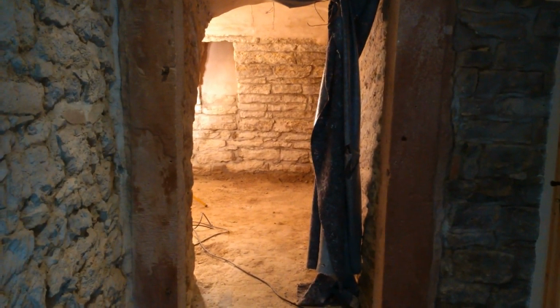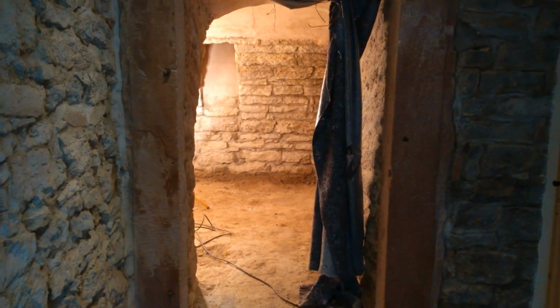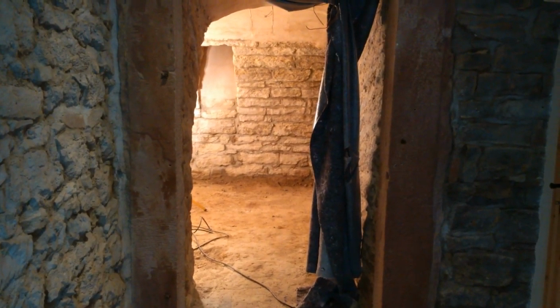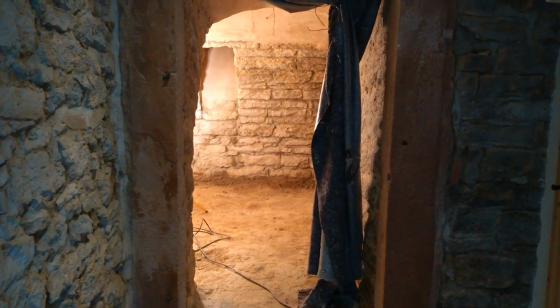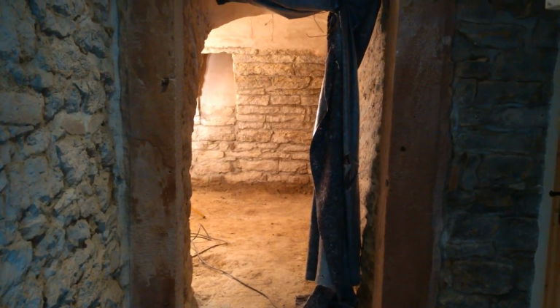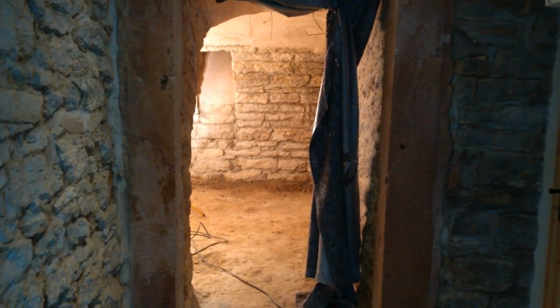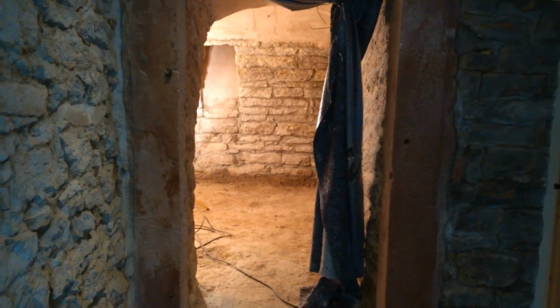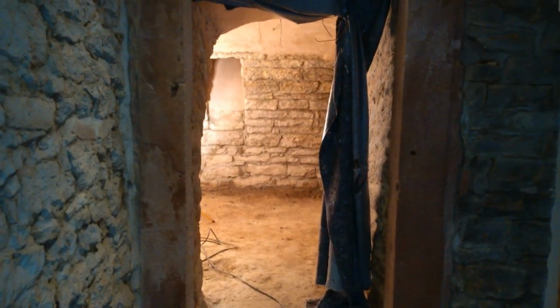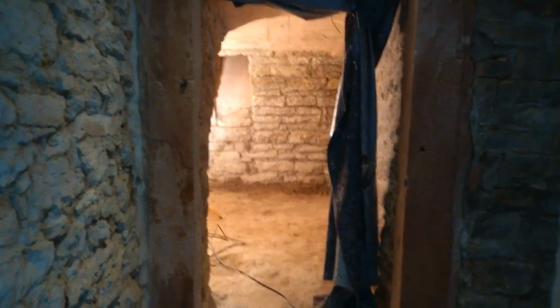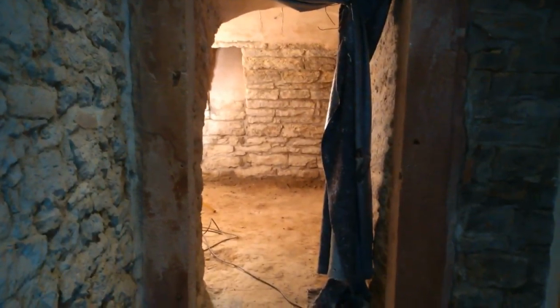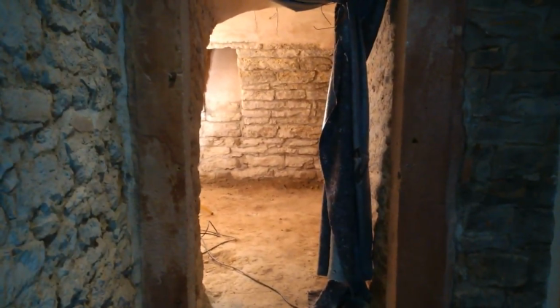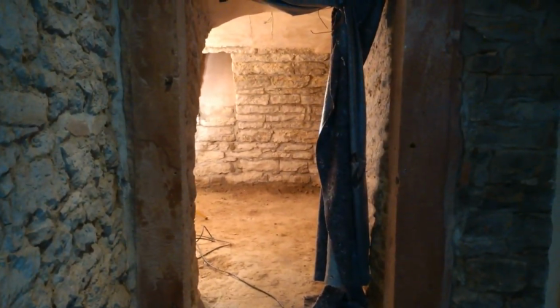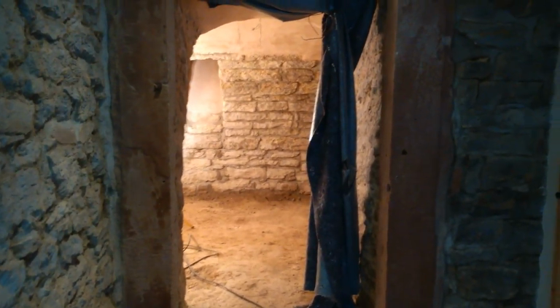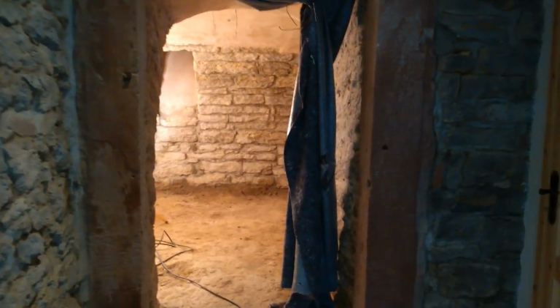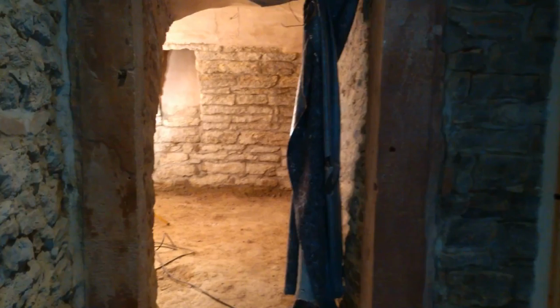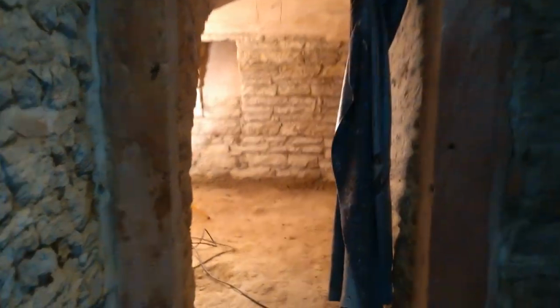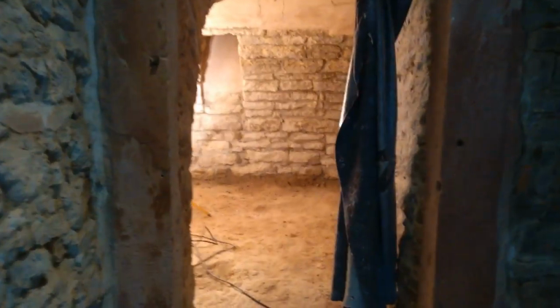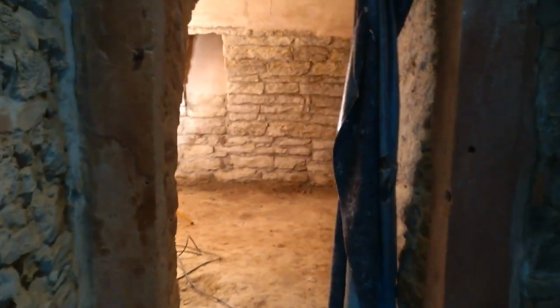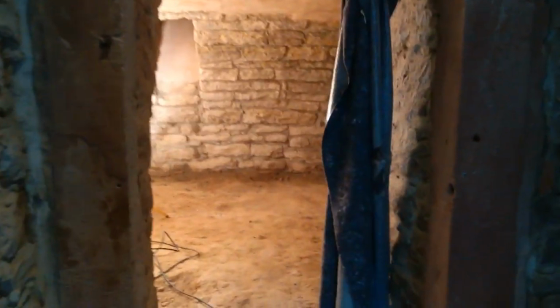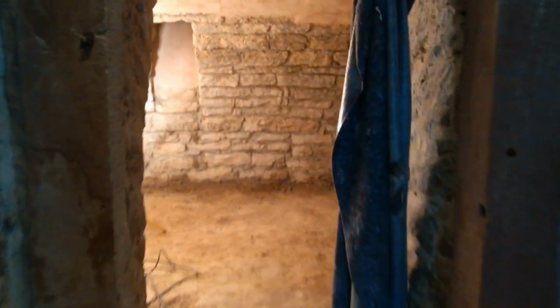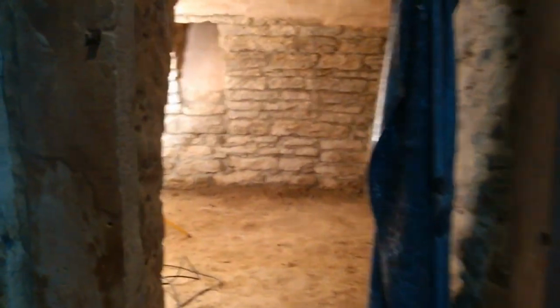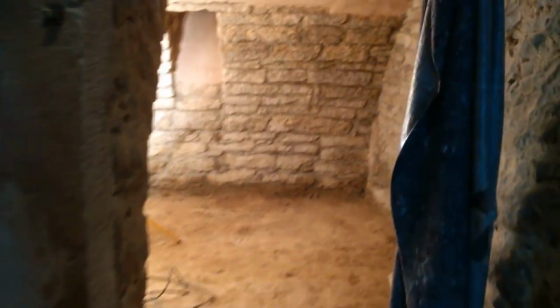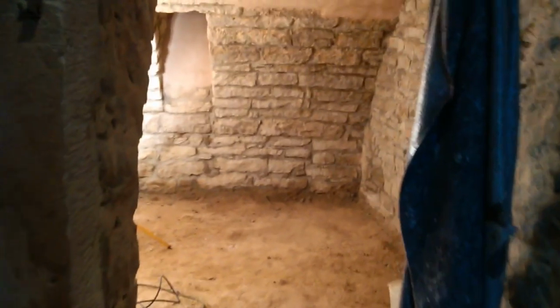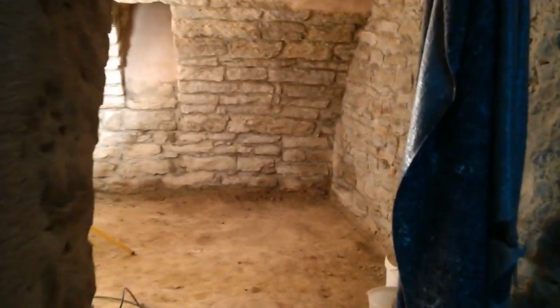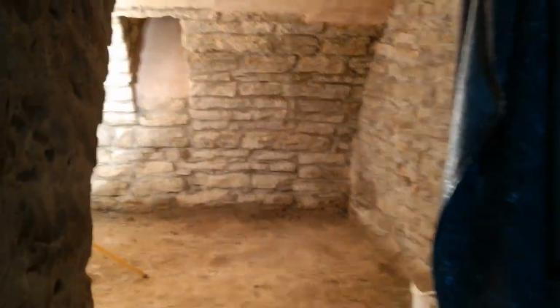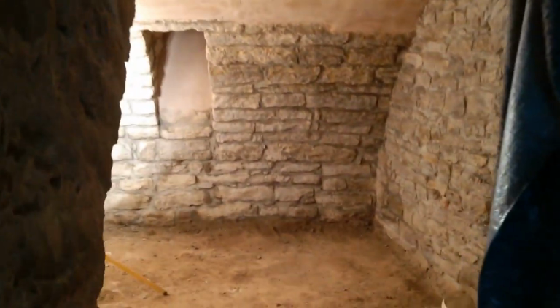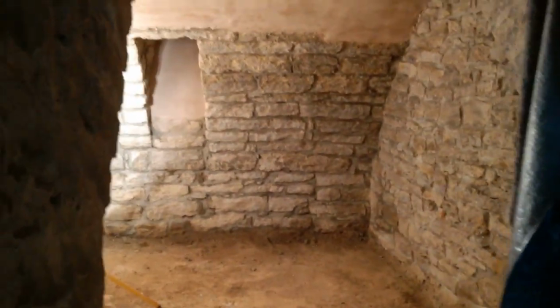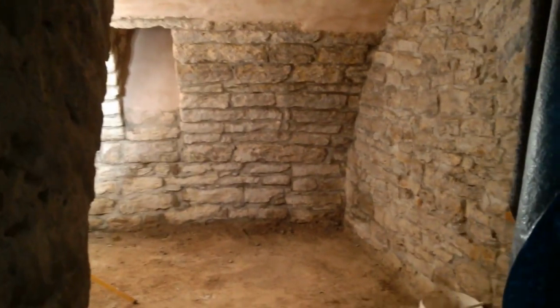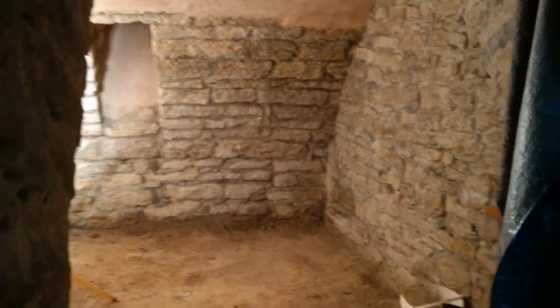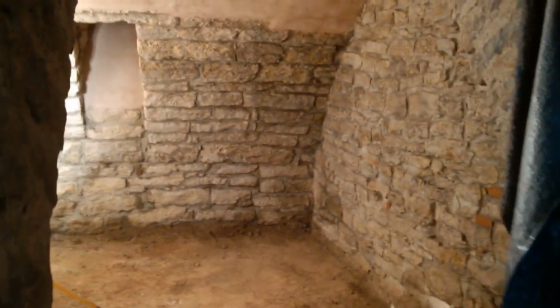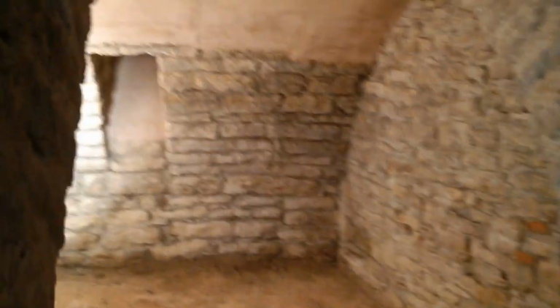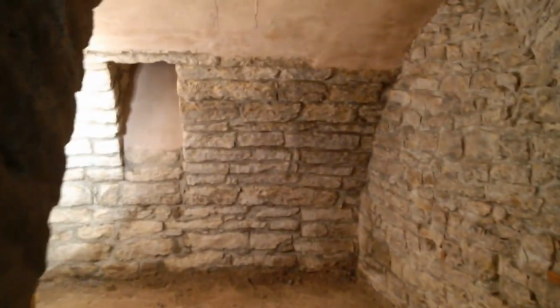It's Friday the 13th of May and I thought I'd do a little update on what's going on in the cellar, as we've hit a stage now where I might stop for a little bit.